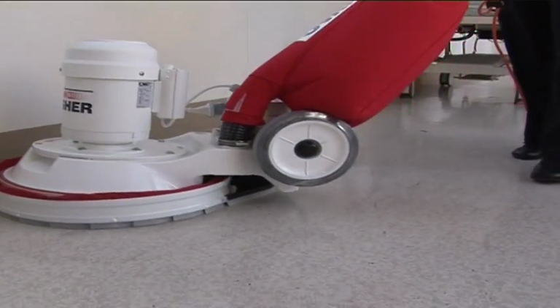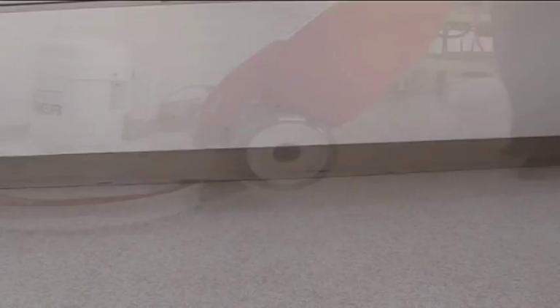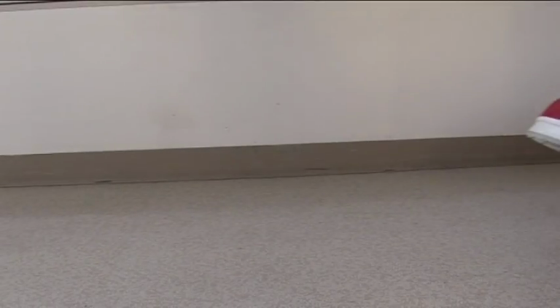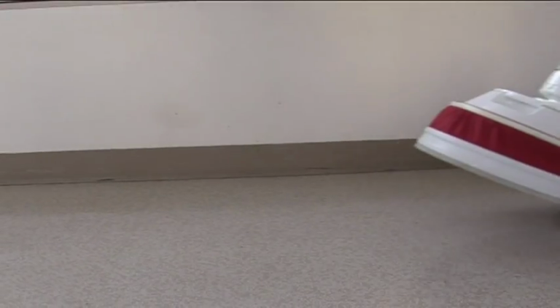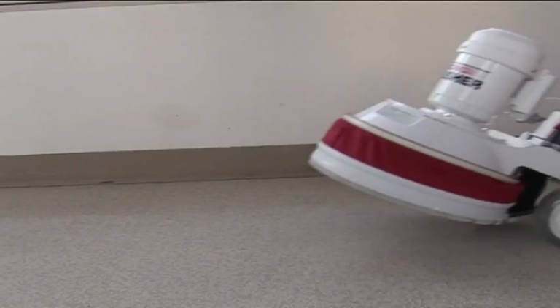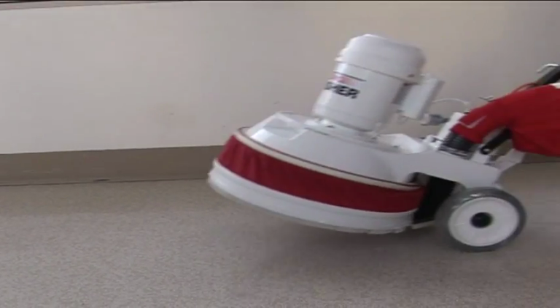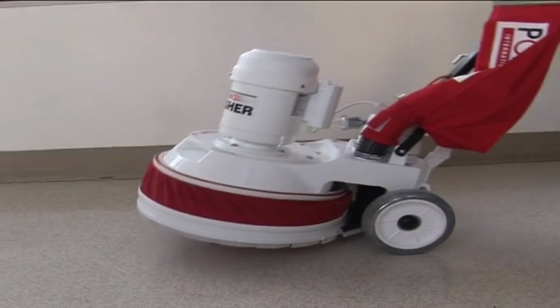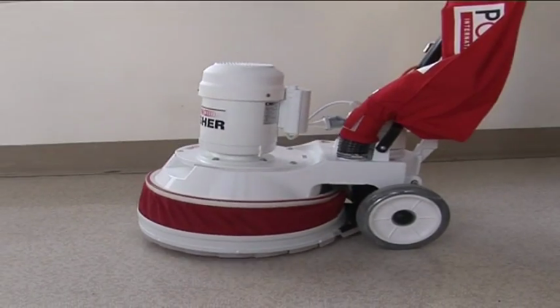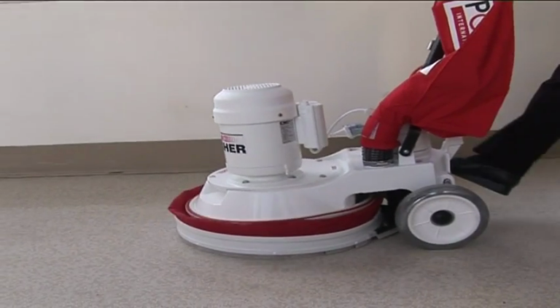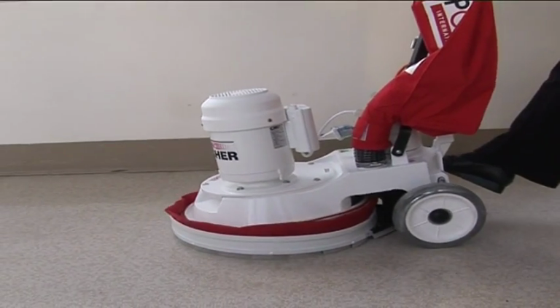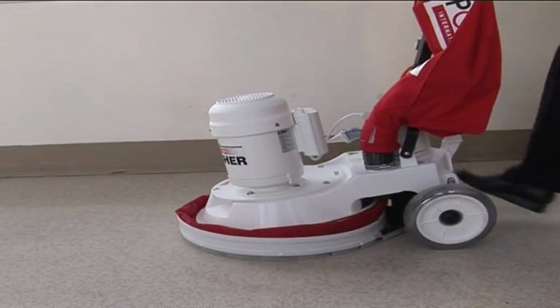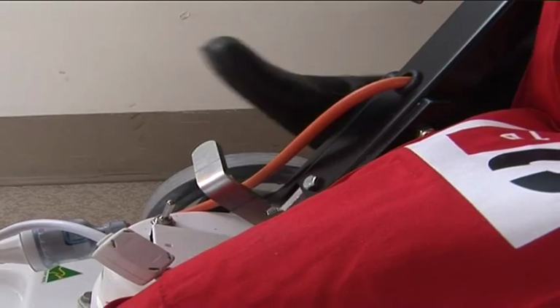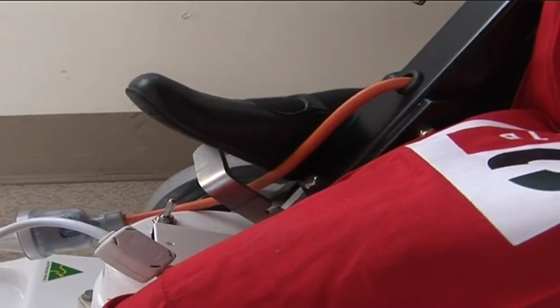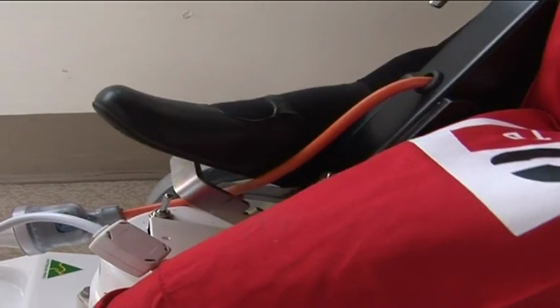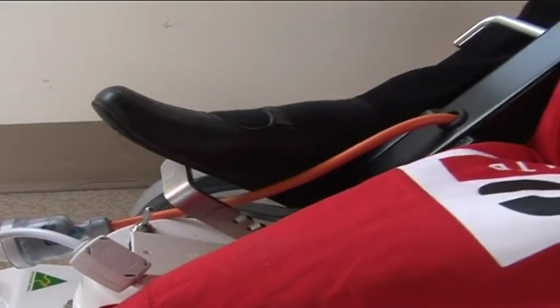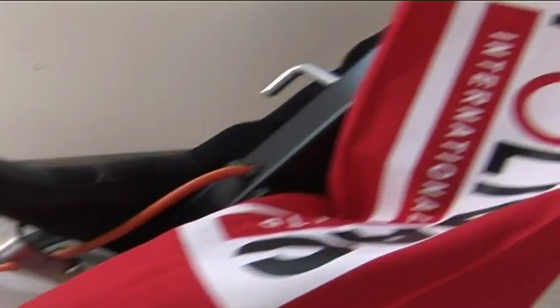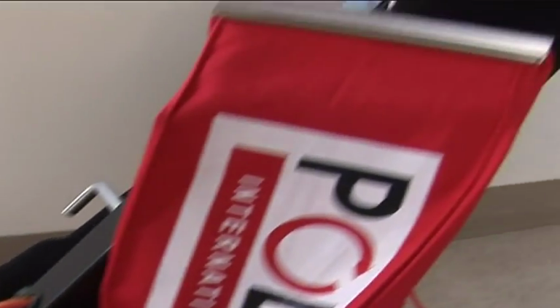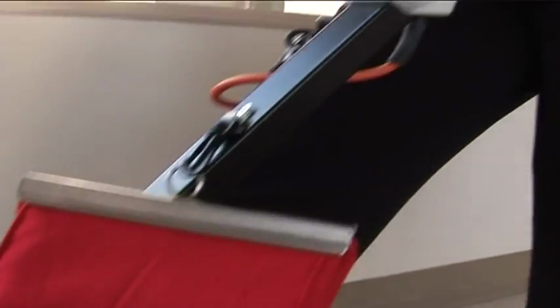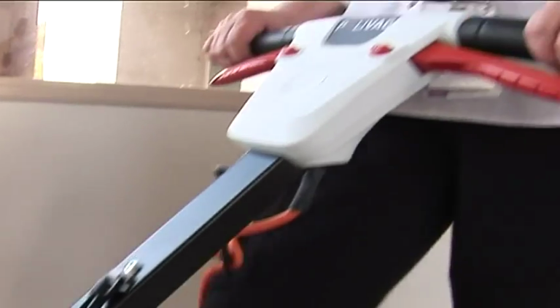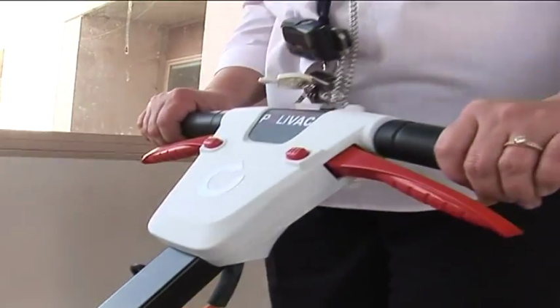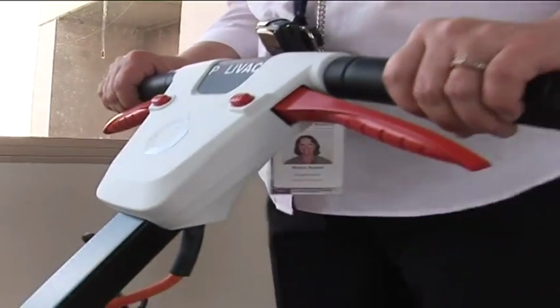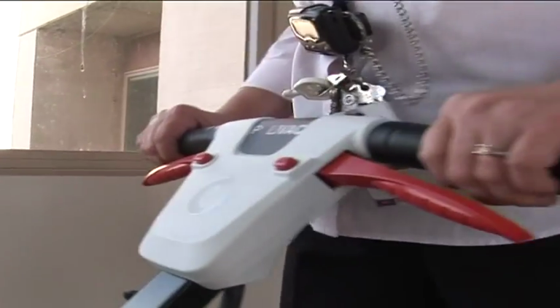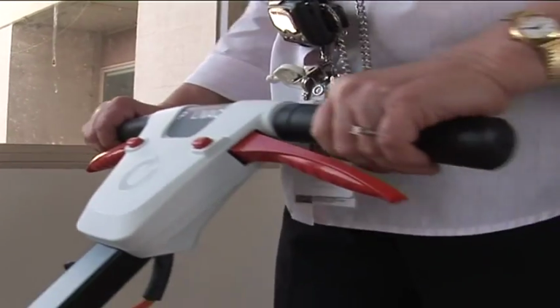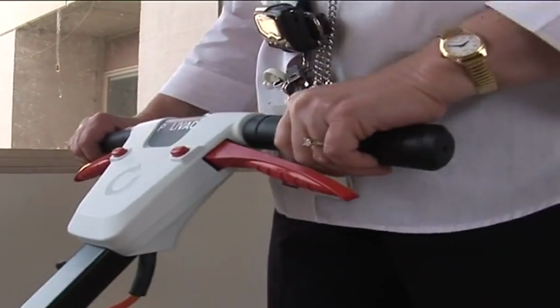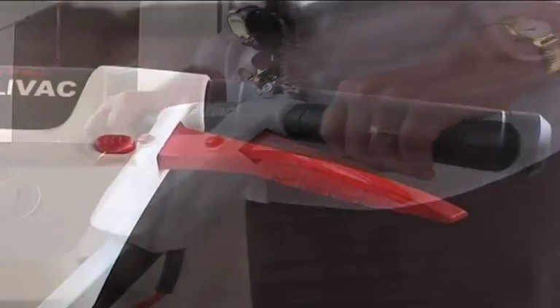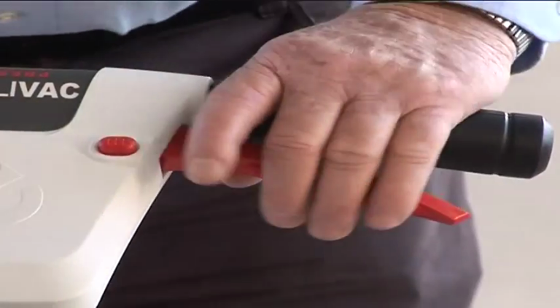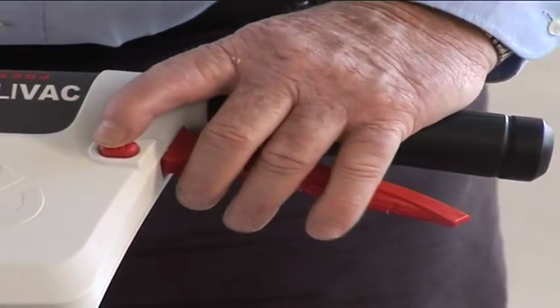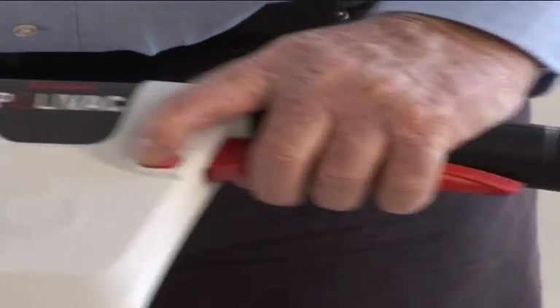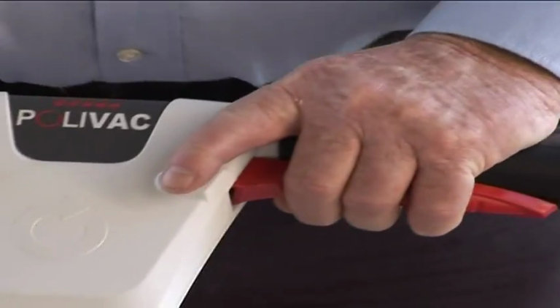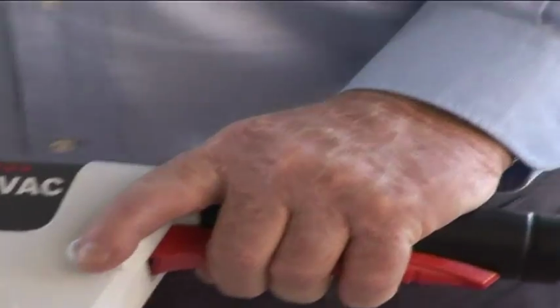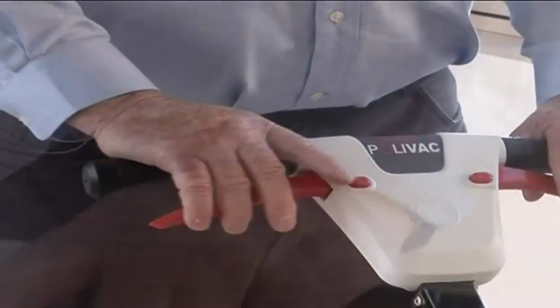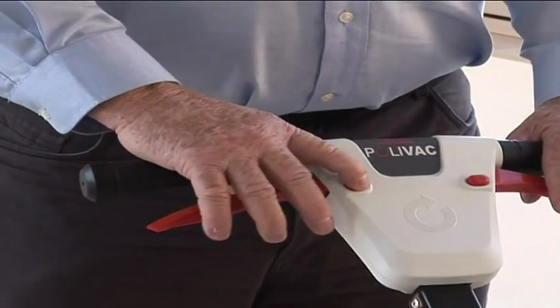The PV25 also features a simple to use mechanical adjustable lever. It is foot operated, reducing the risk of back injury. It also features contour grips and safety triggers on both sides for left and right handed operators.